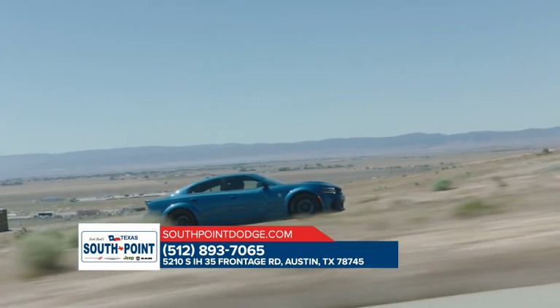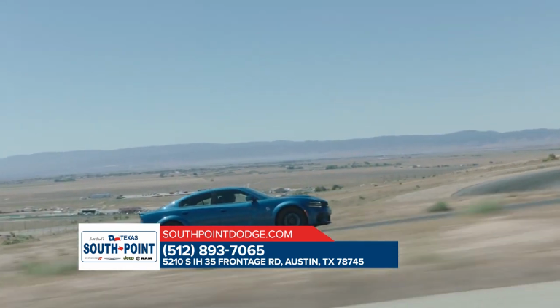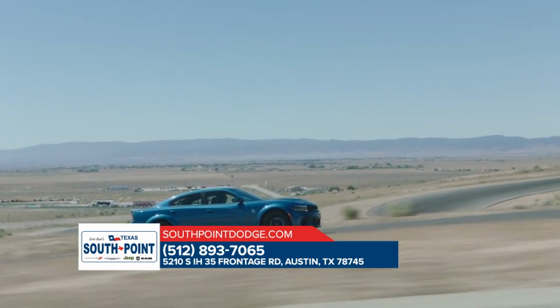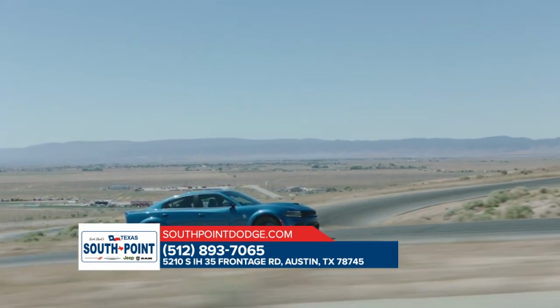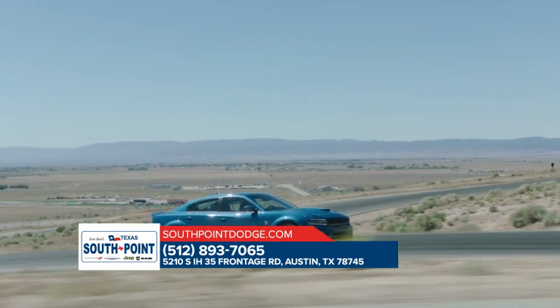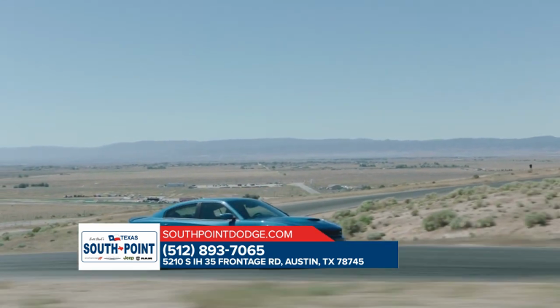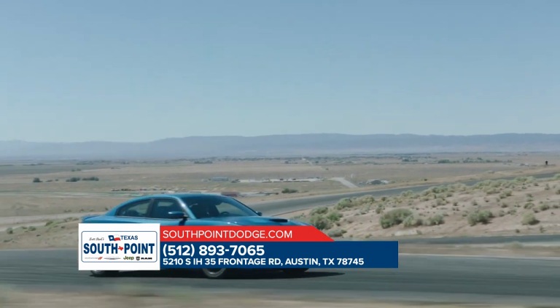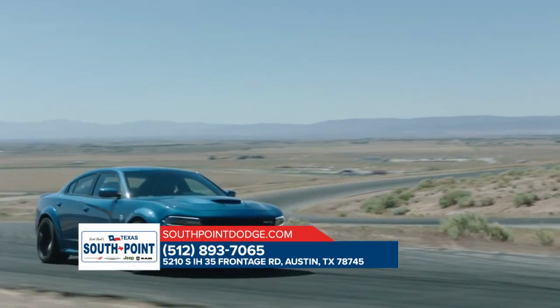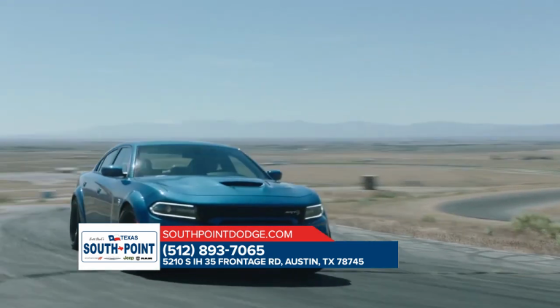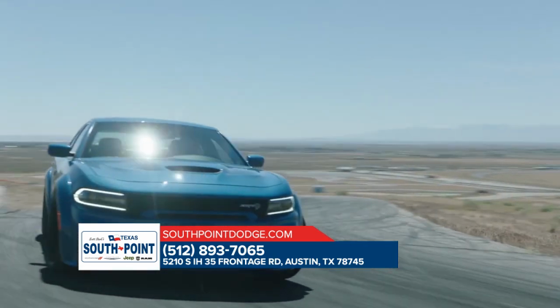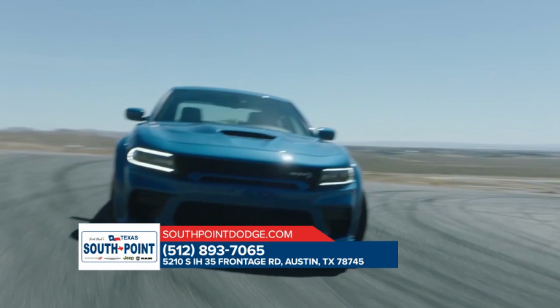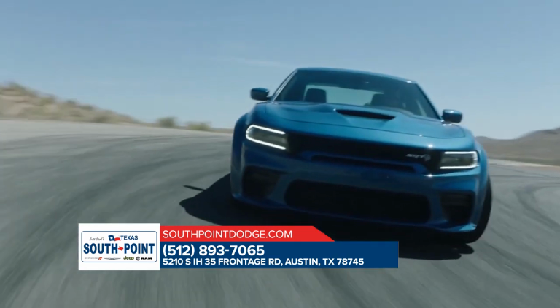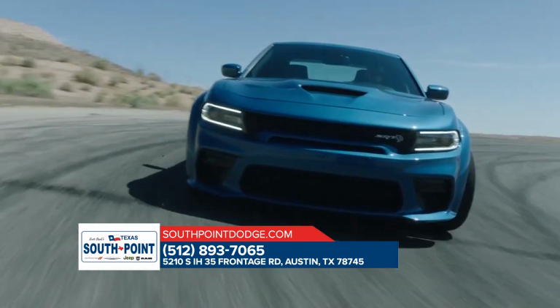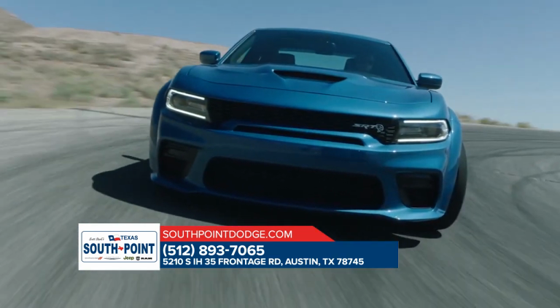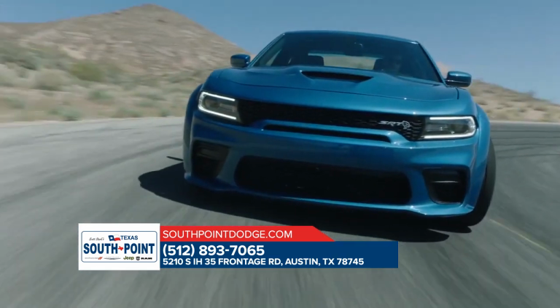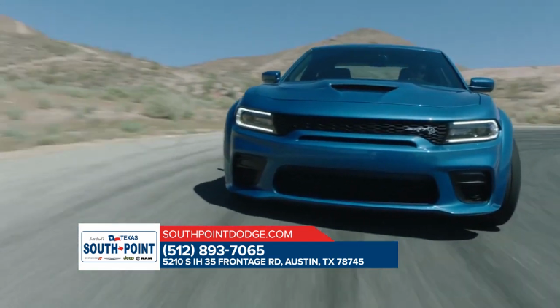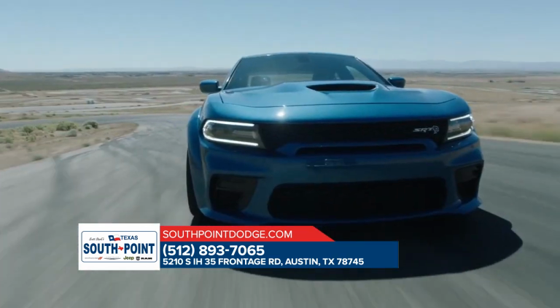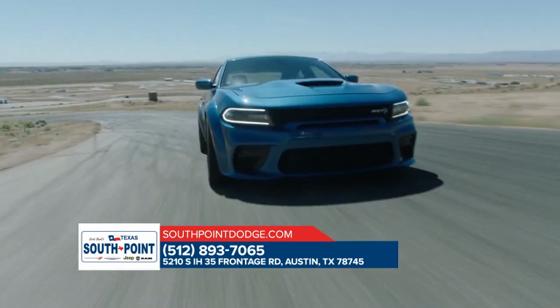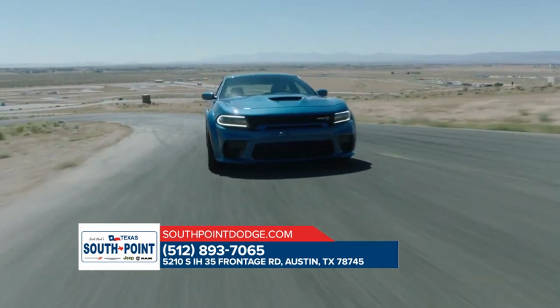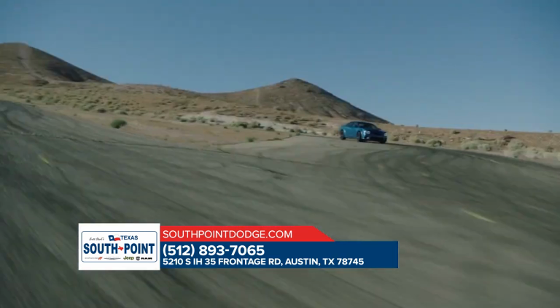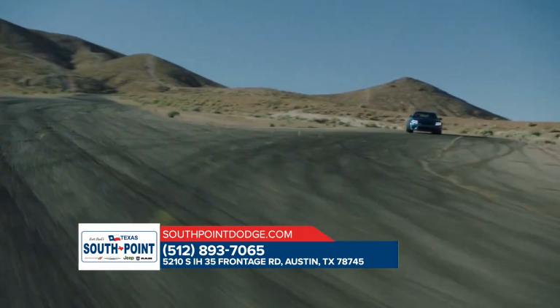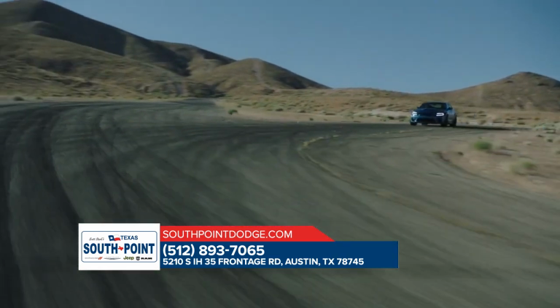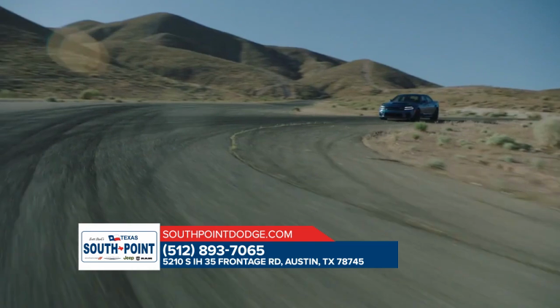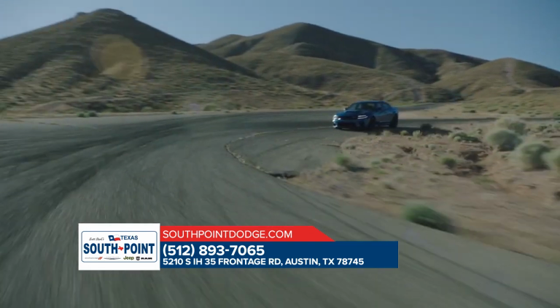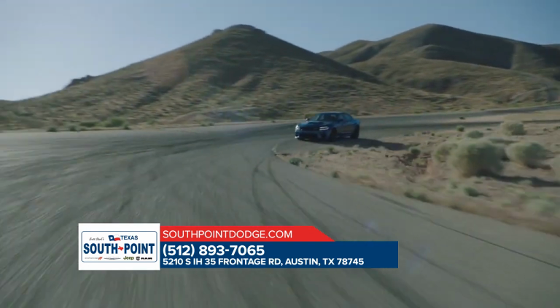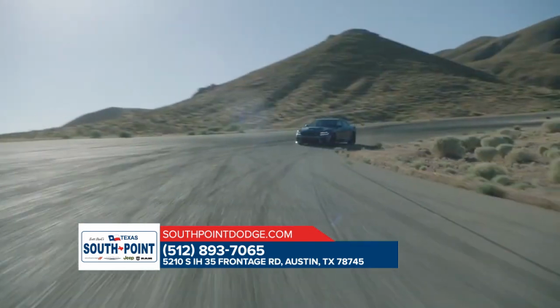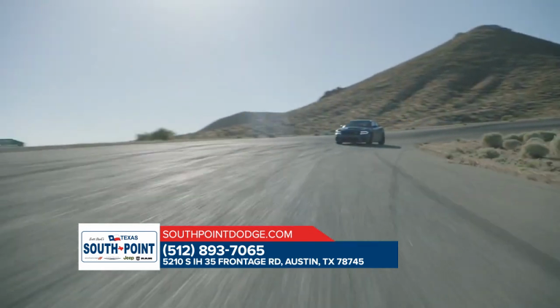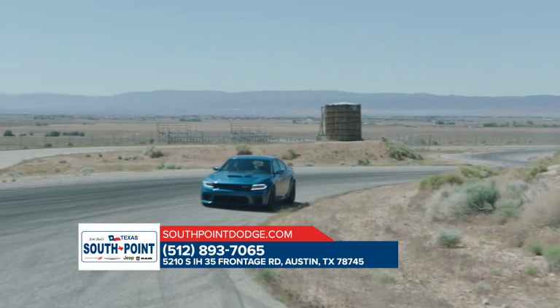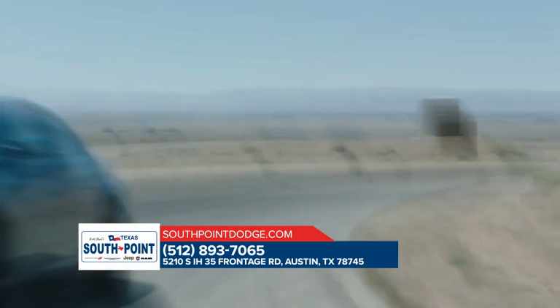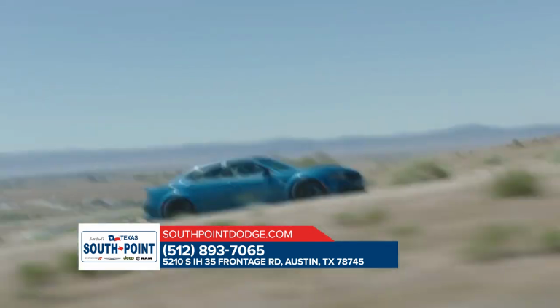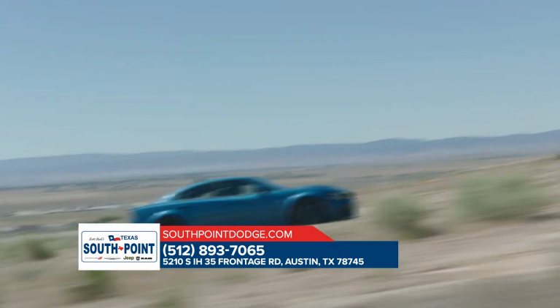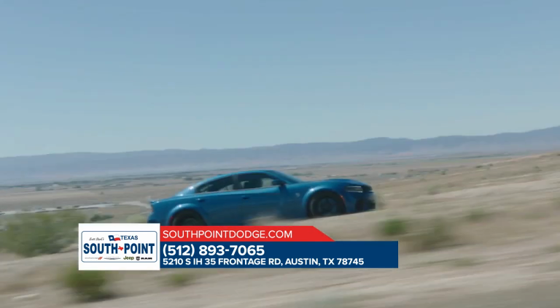choice of 14 different available wheel designs. From the driver's seat to the seat back, the Dodge Charger was crafted to provide the ultimate in high-performance comfort and road-ready confidence with 104.7 cubic feet of passenger space.